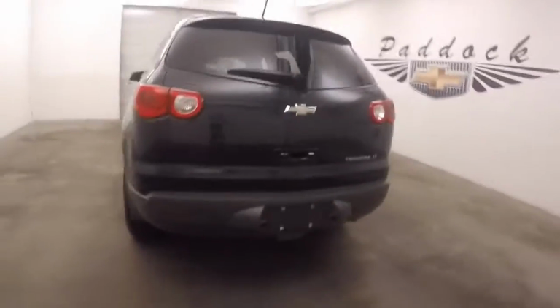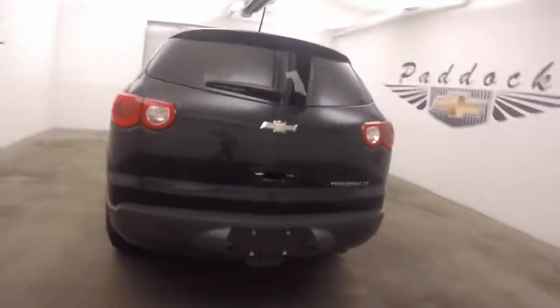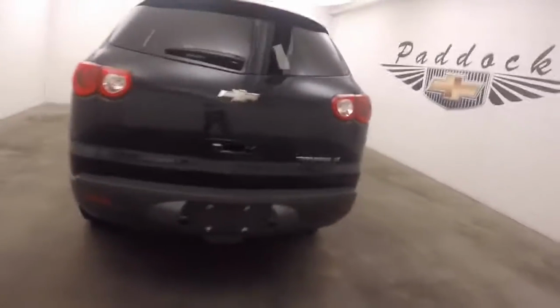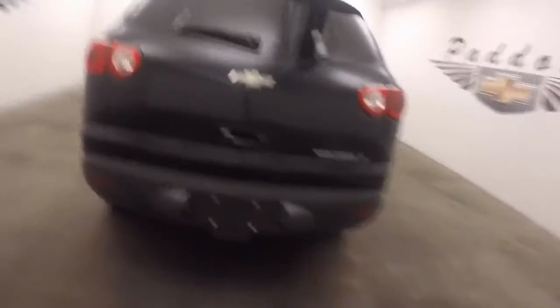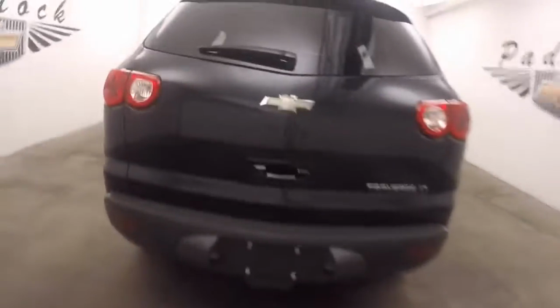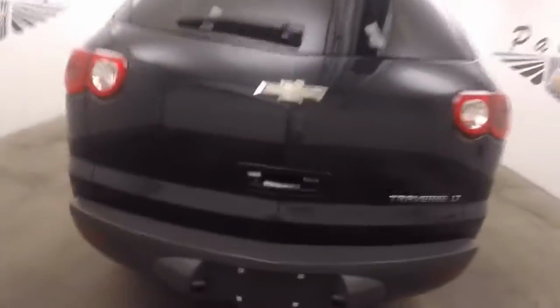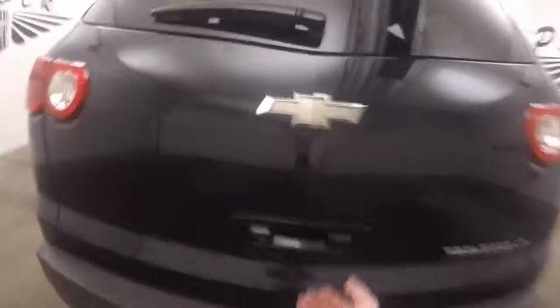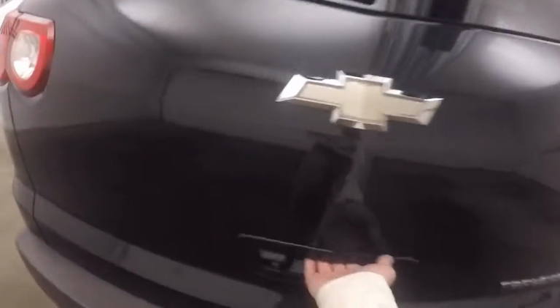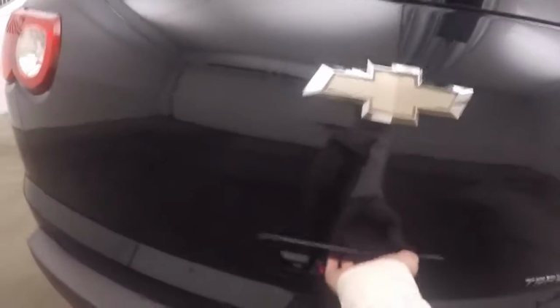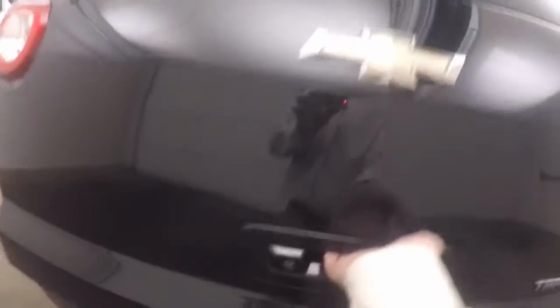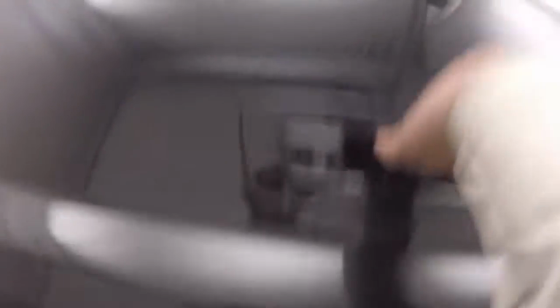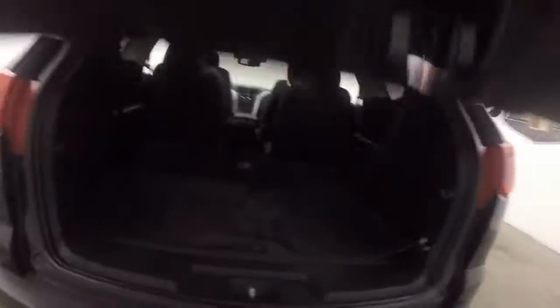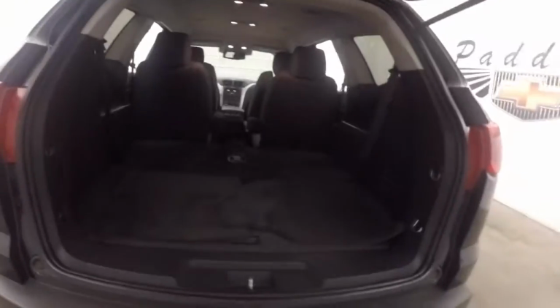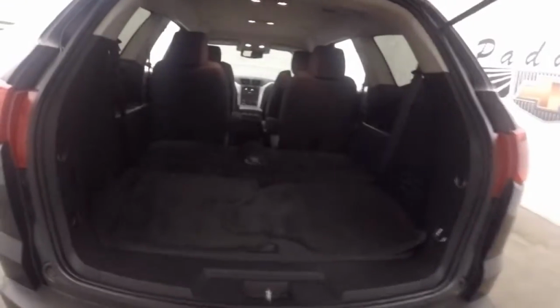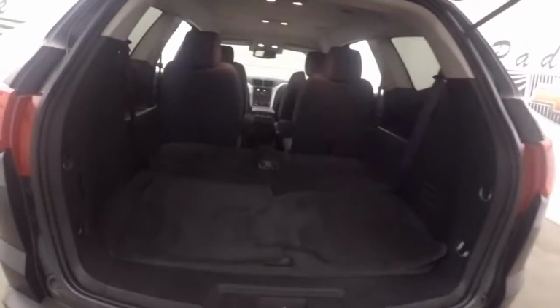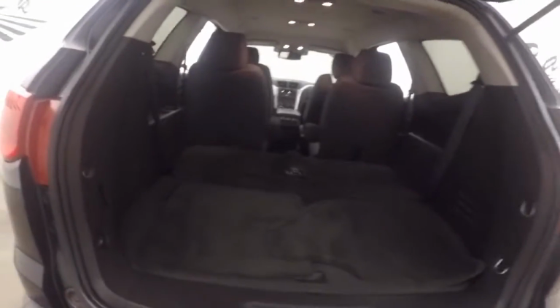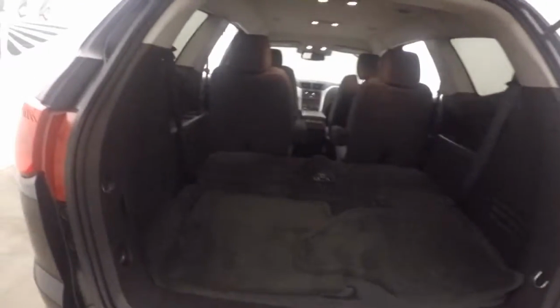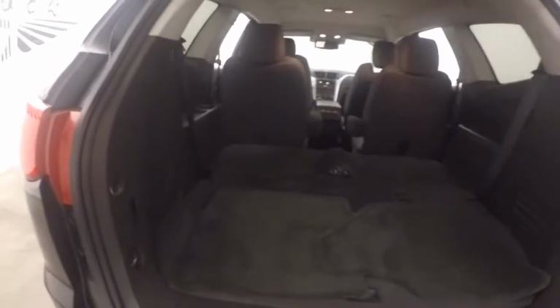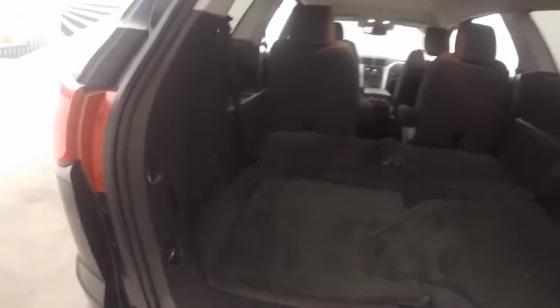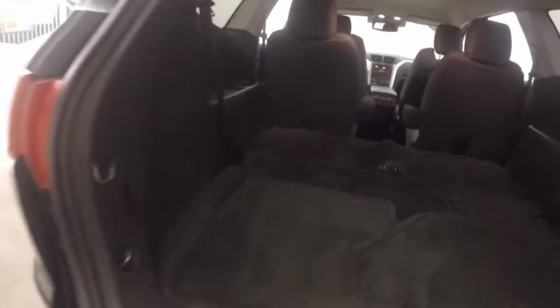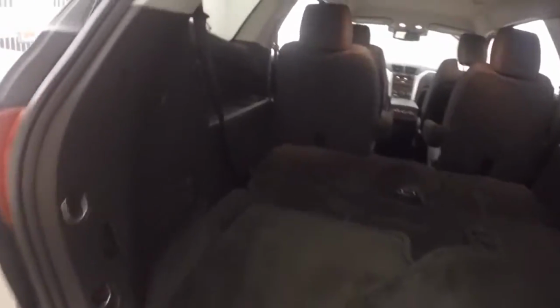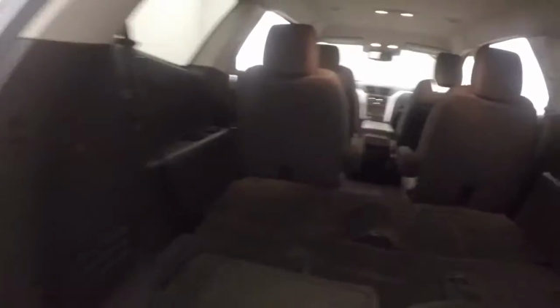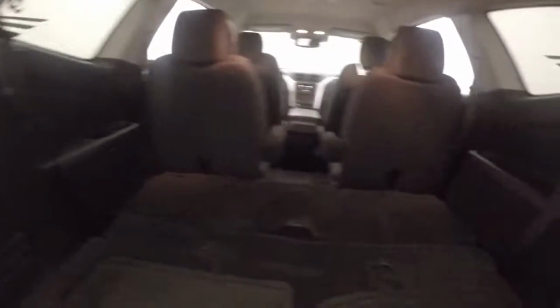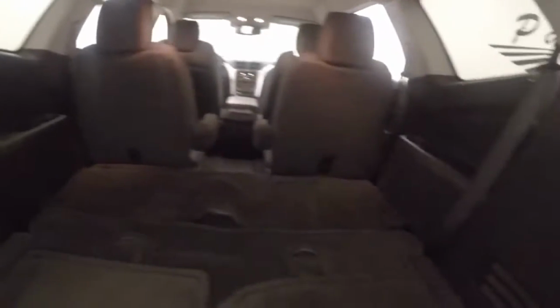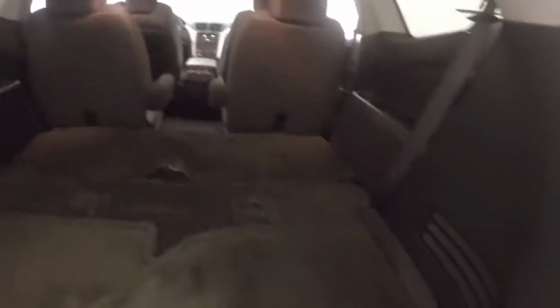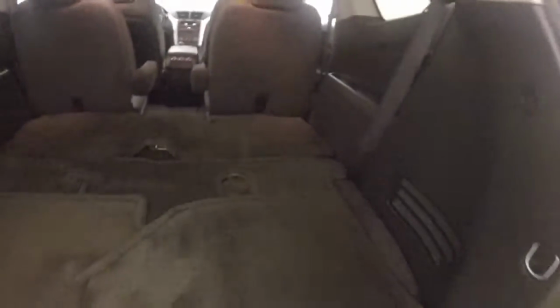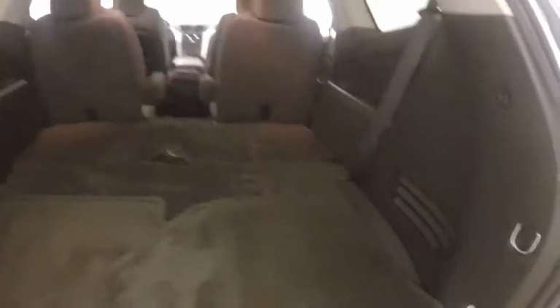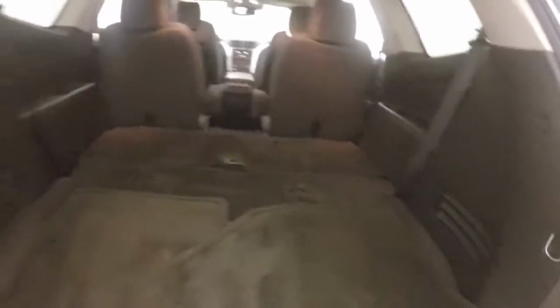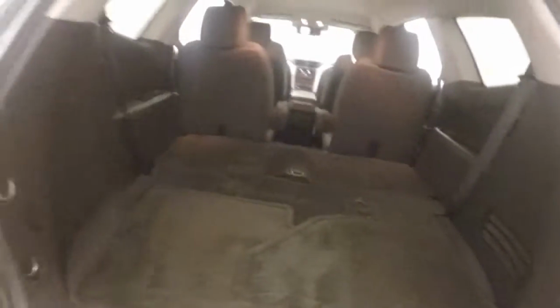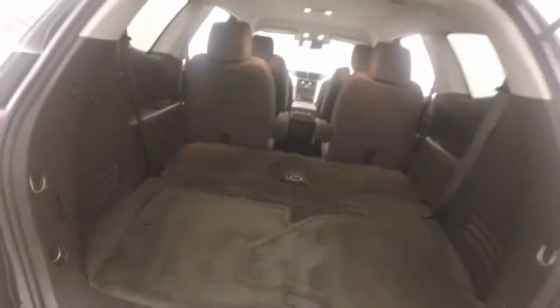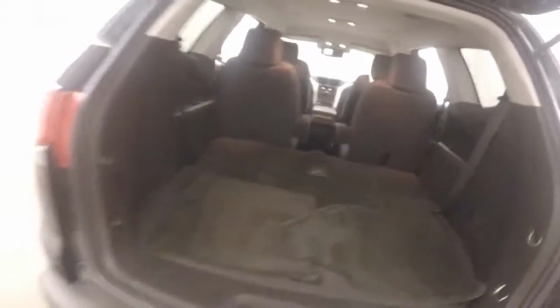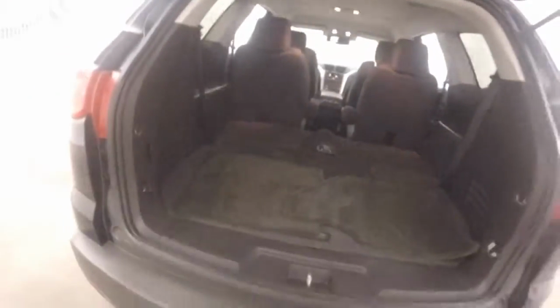Look around the back here. Plenty of space in the back. Third row seating is folded down.